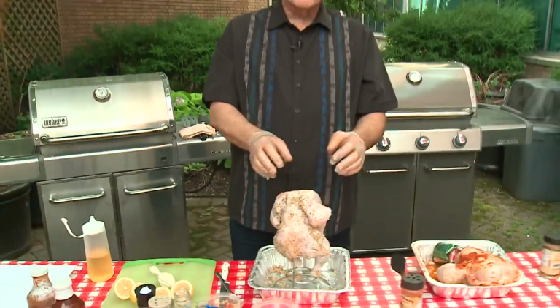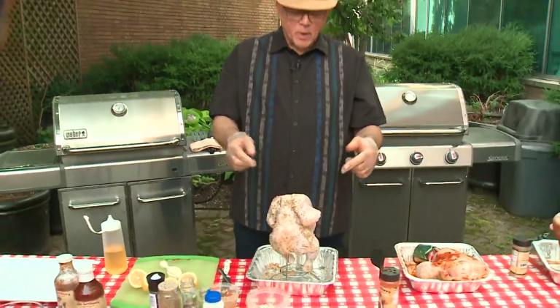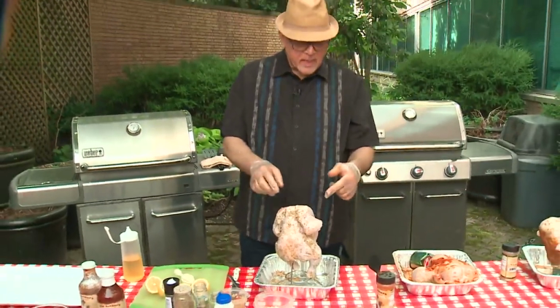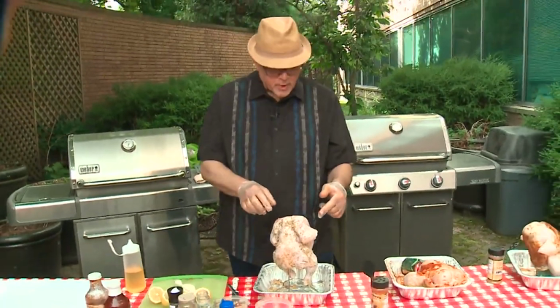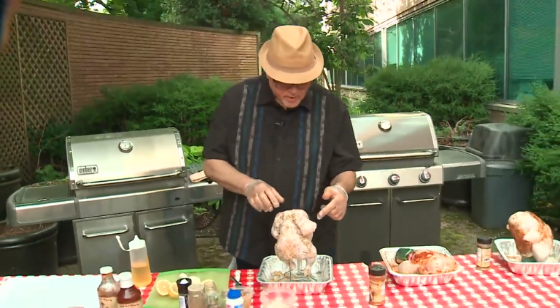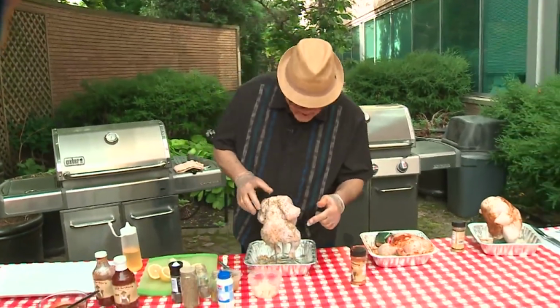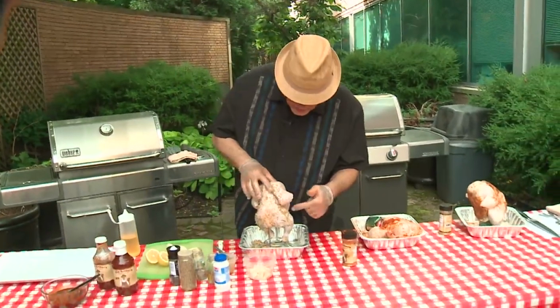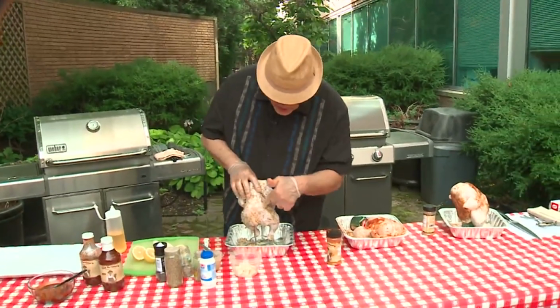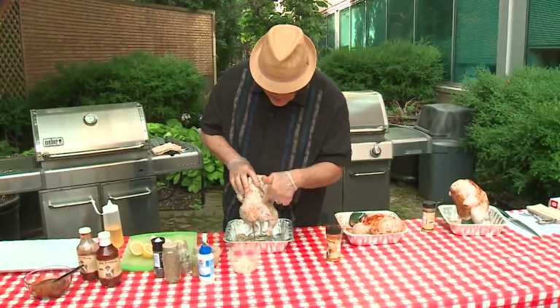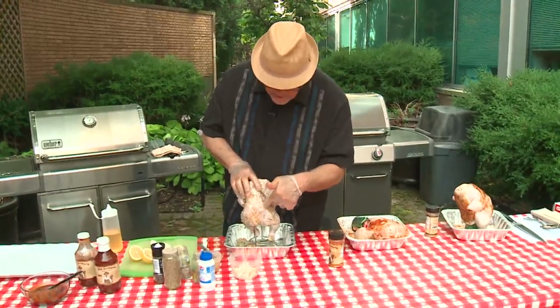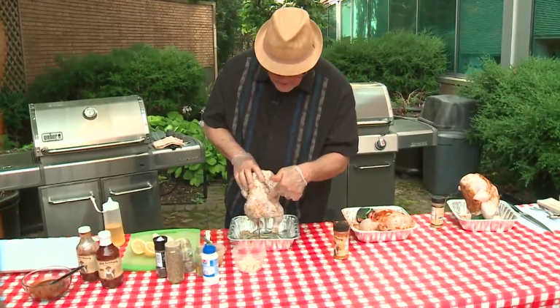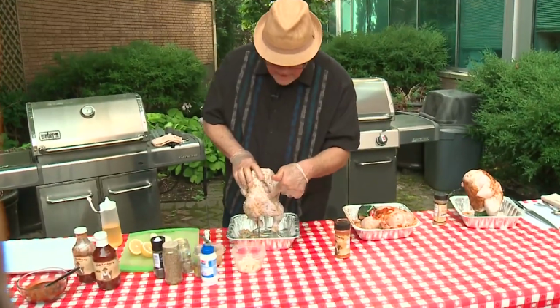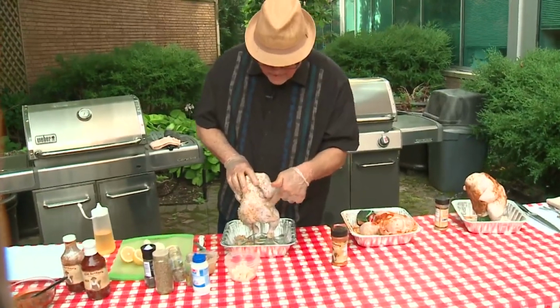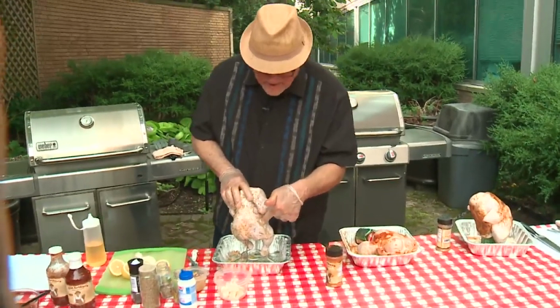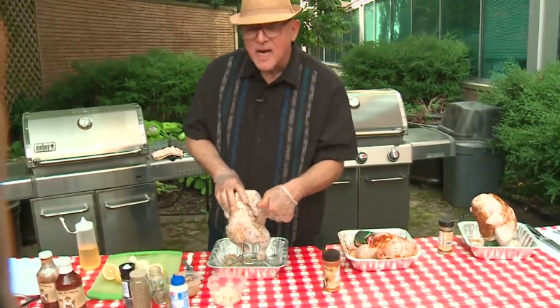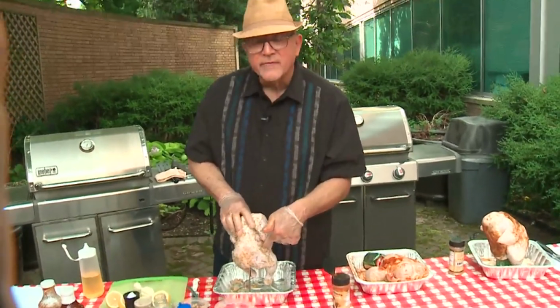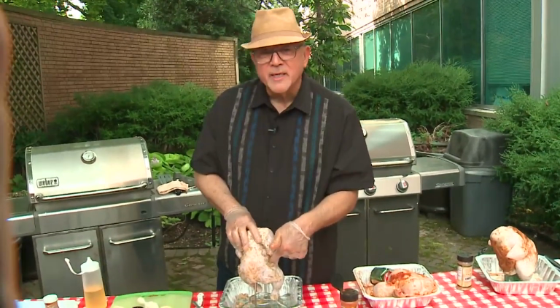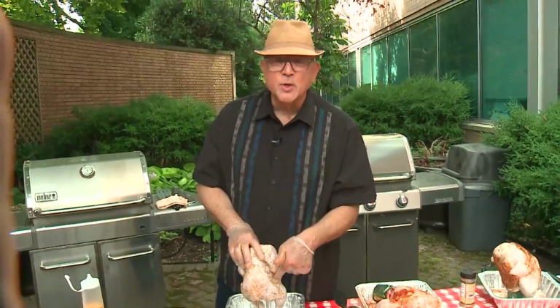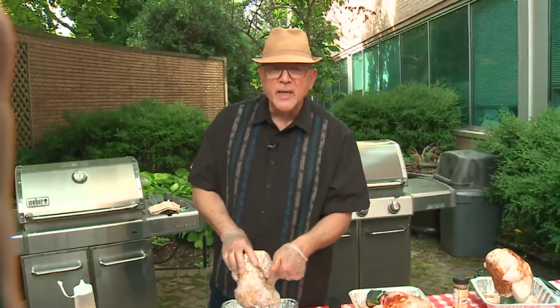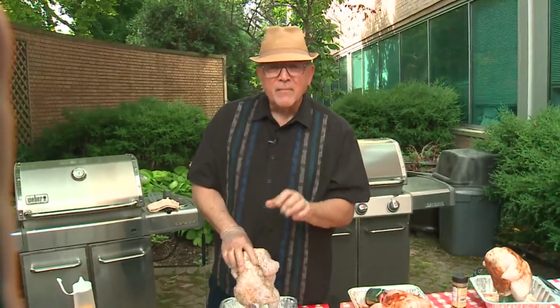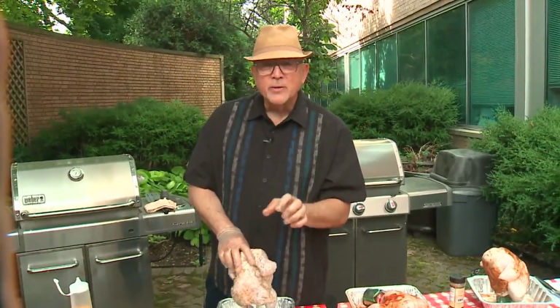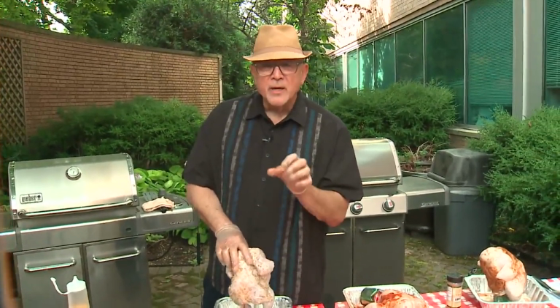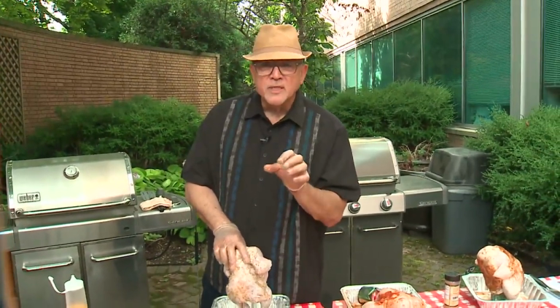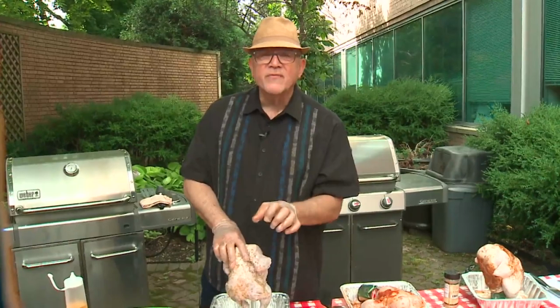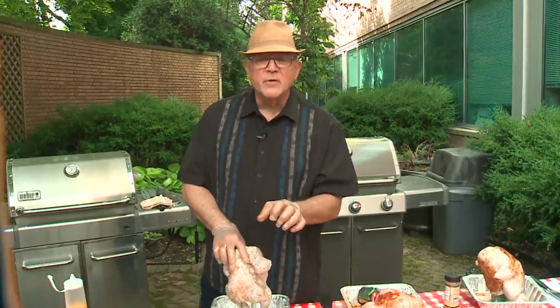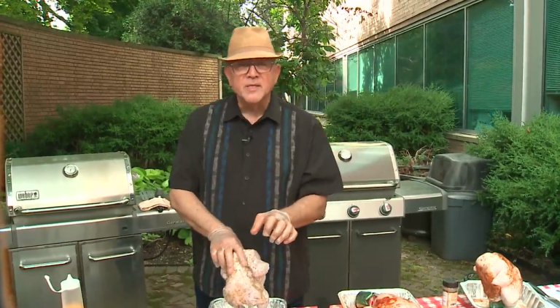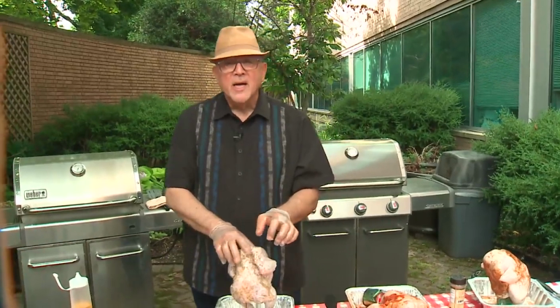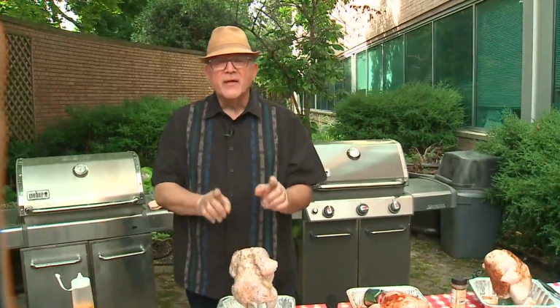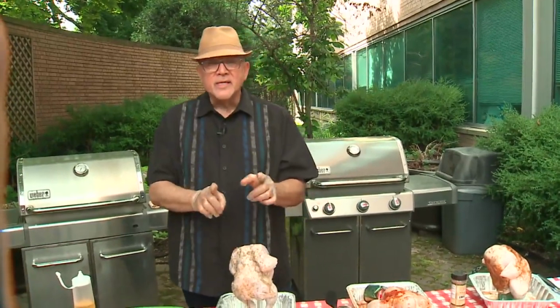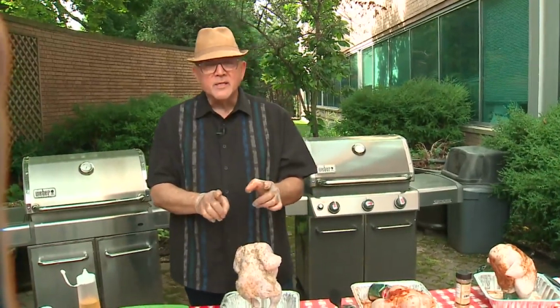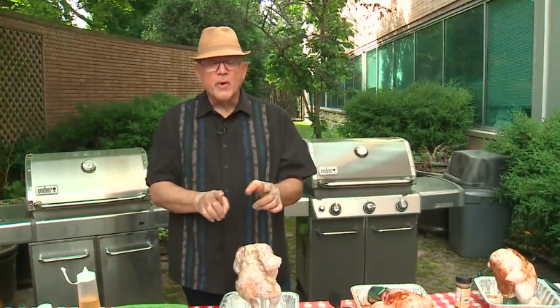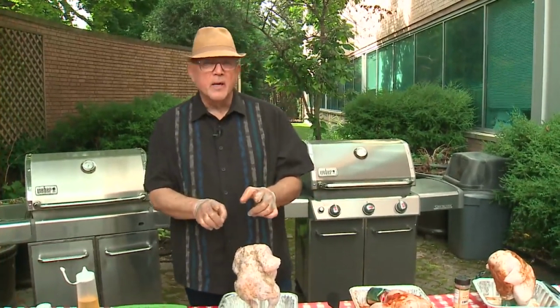These are going to go on the grill for about an hour to an hour and a half. When you take the internal temperature, put the thermometer into the meatiest, fattest part of the chicken — it should read about 165 degrees.